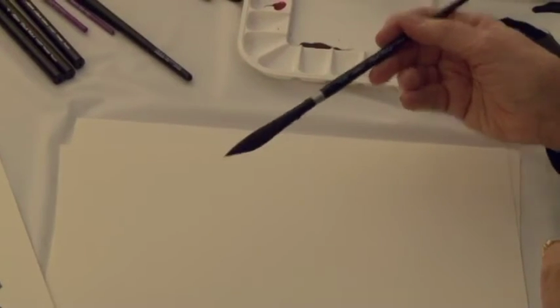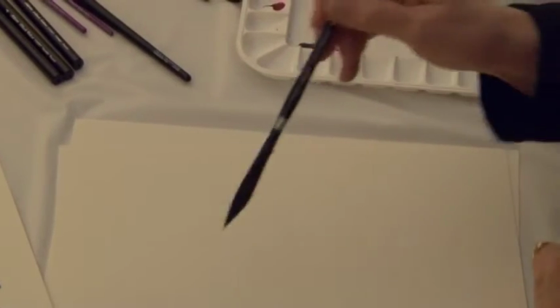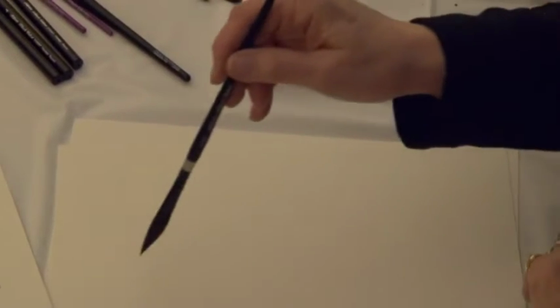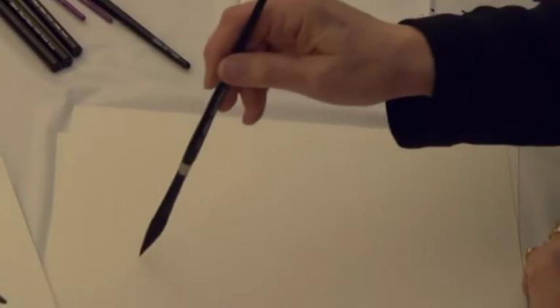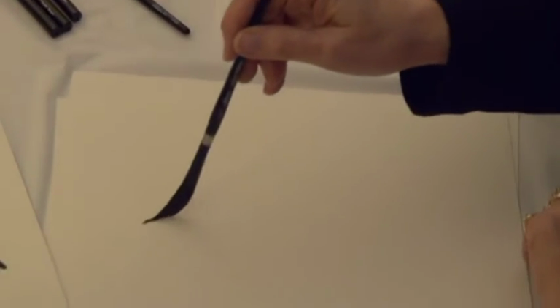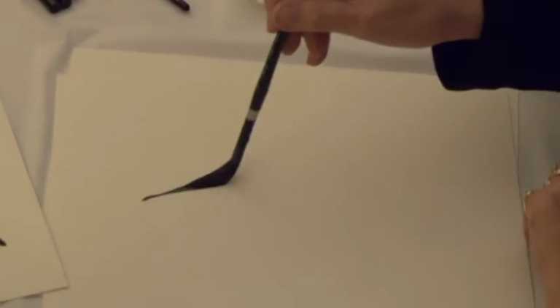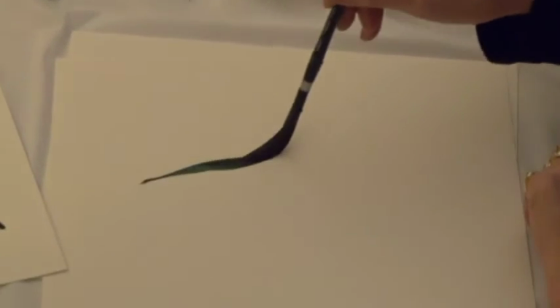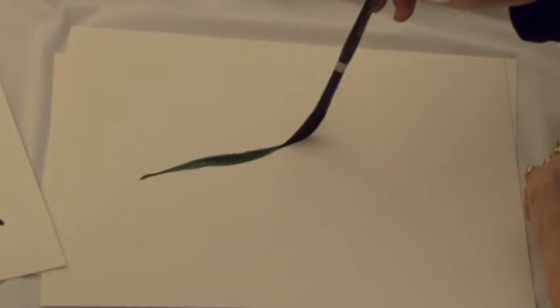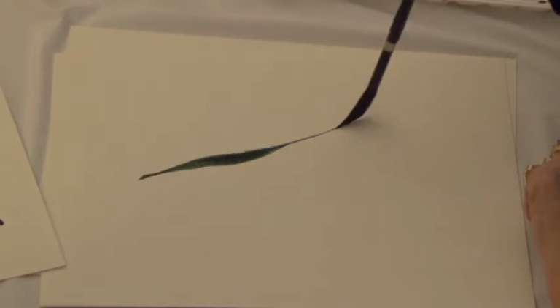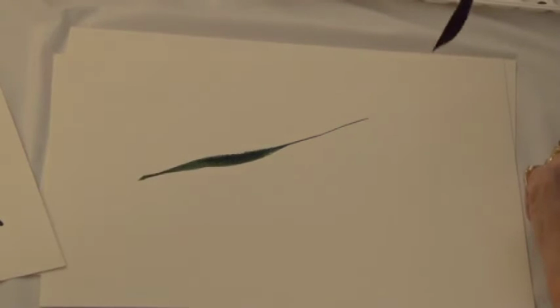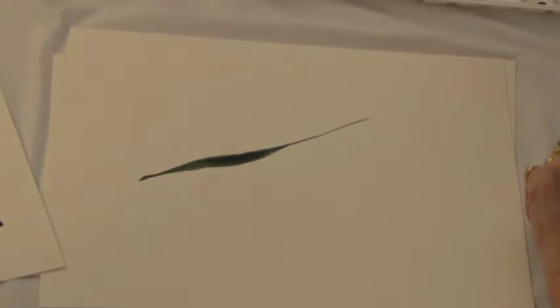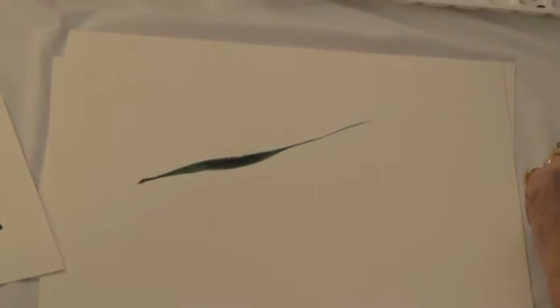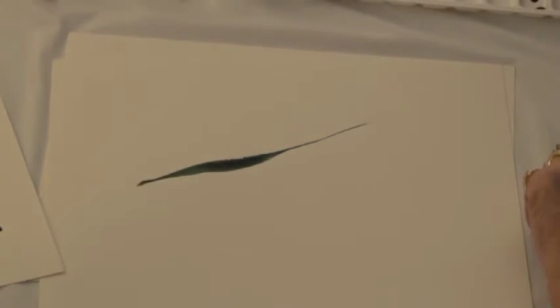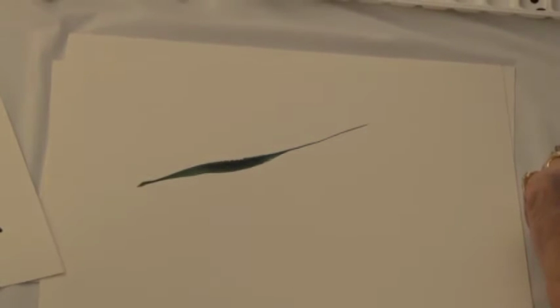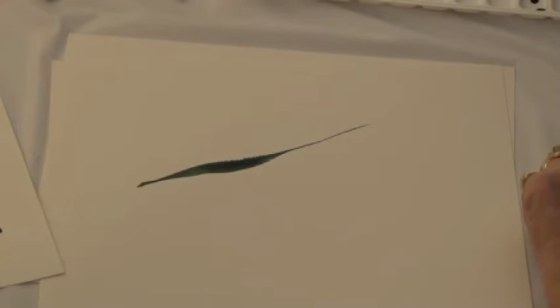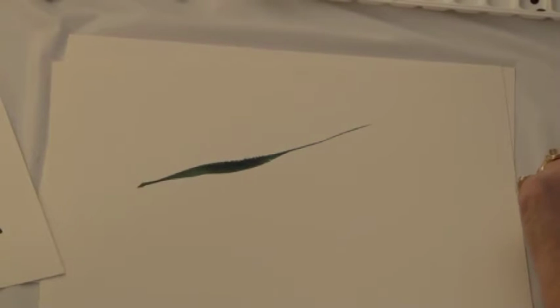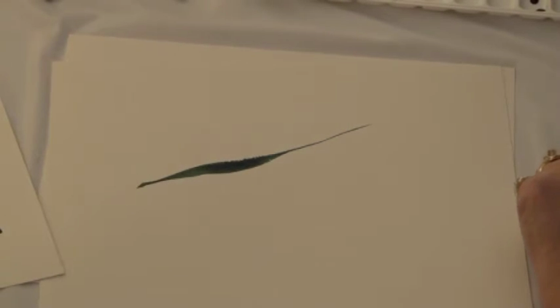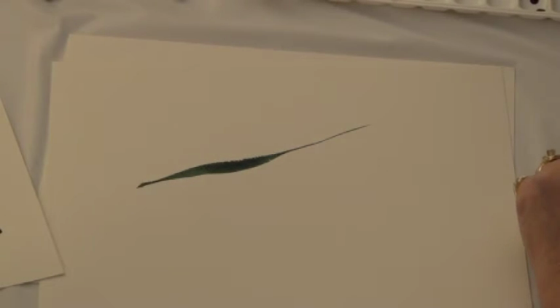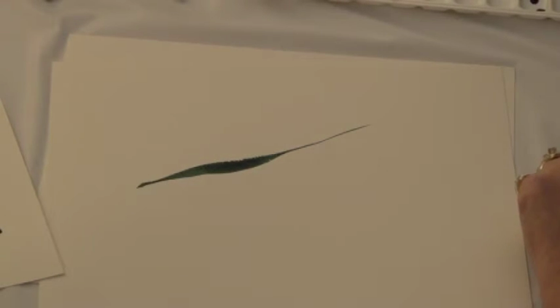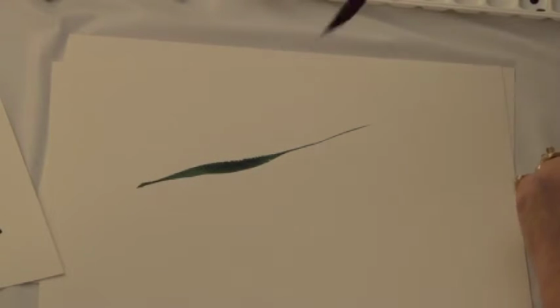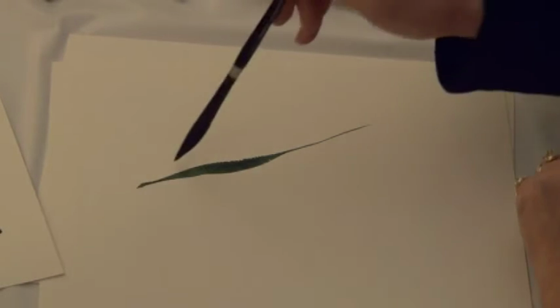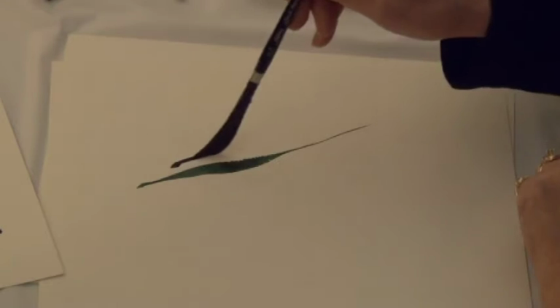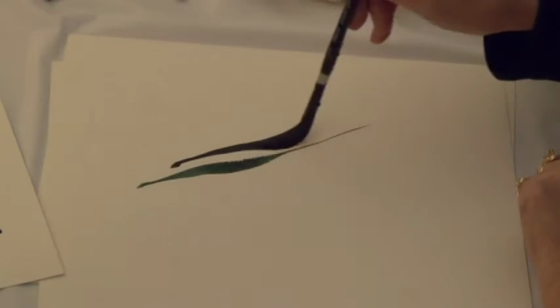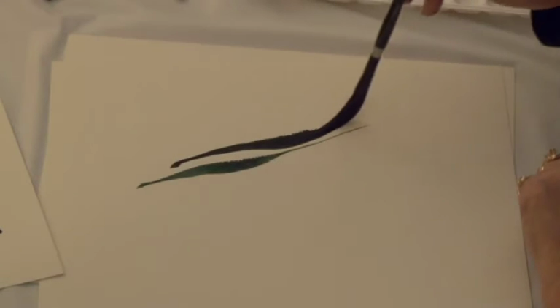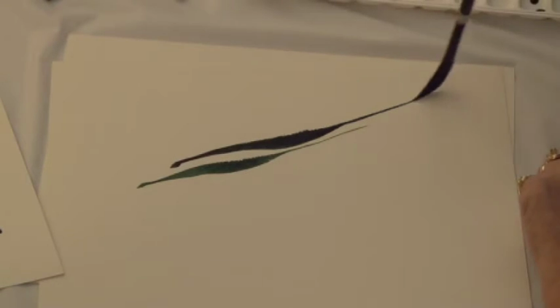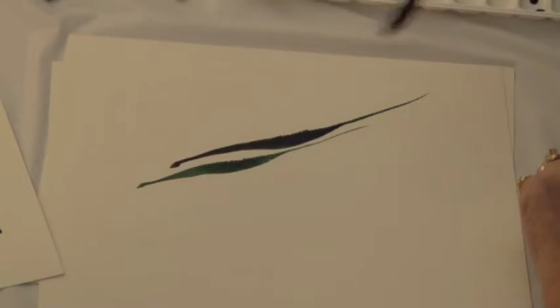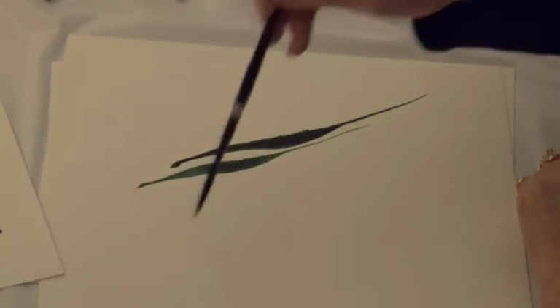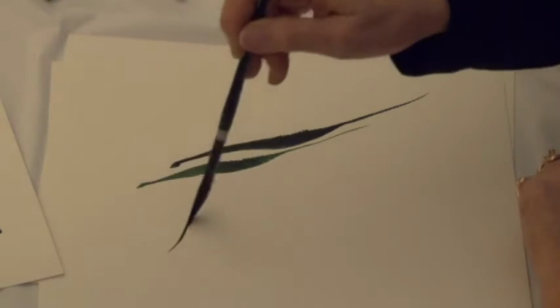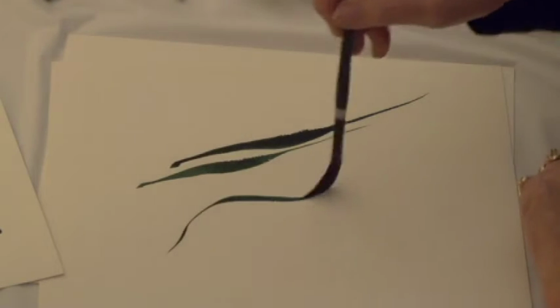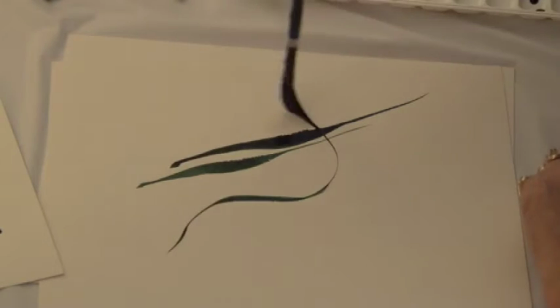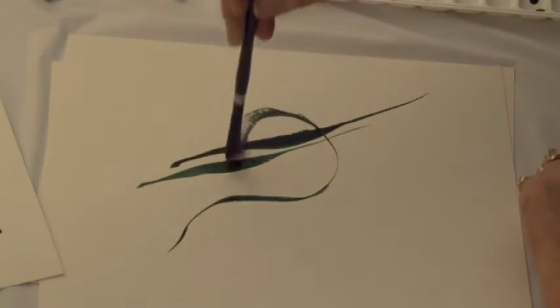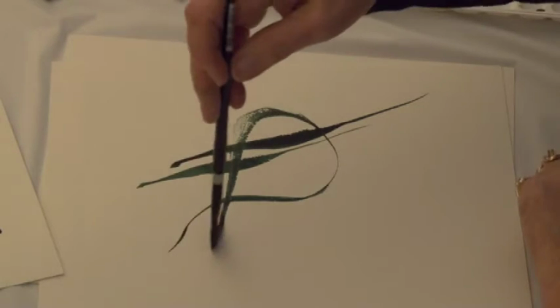This brush is just fabulous for grasses. I love it for seascapes, landscapes, flowers. It does lines forever.